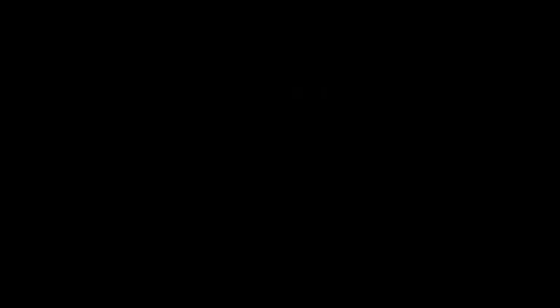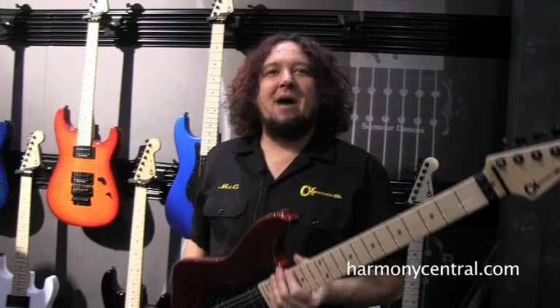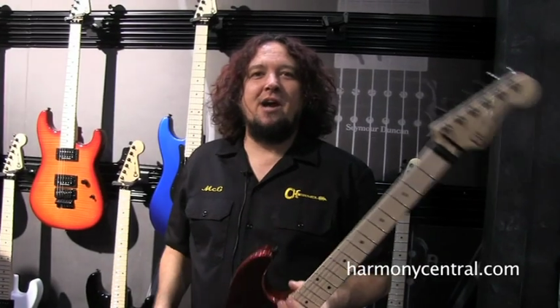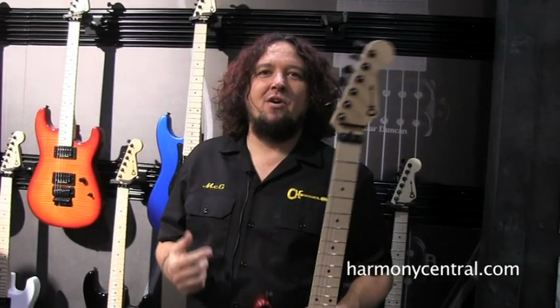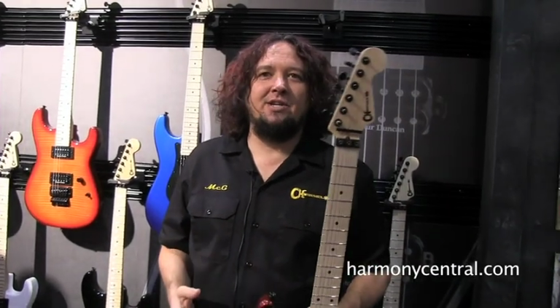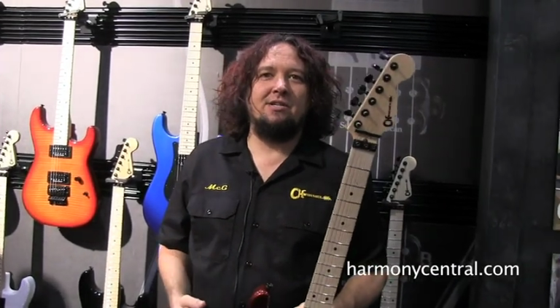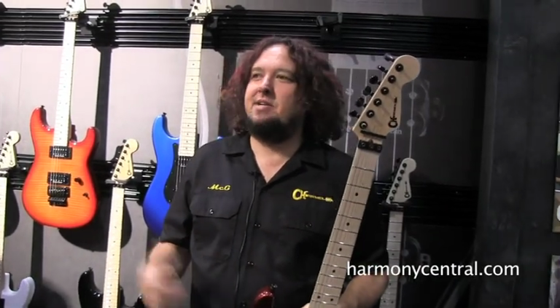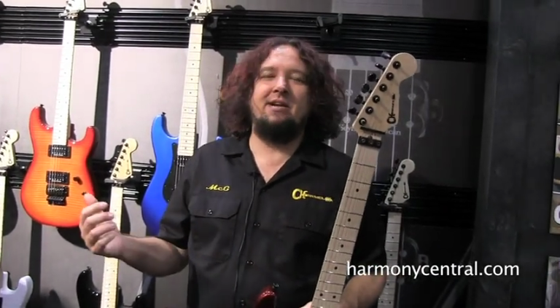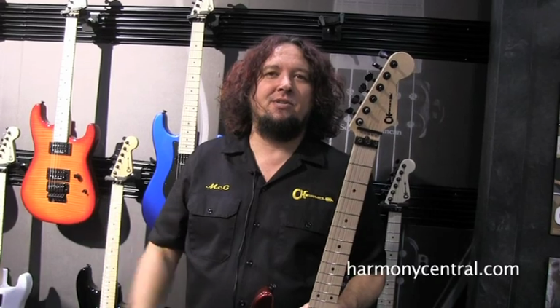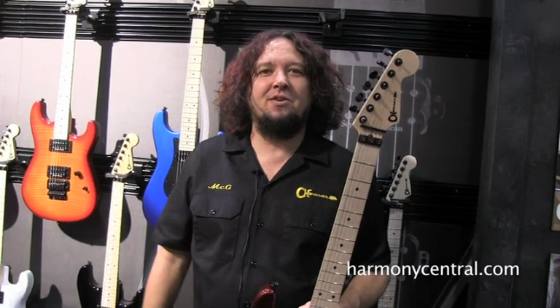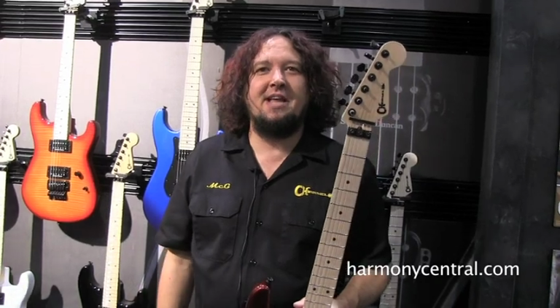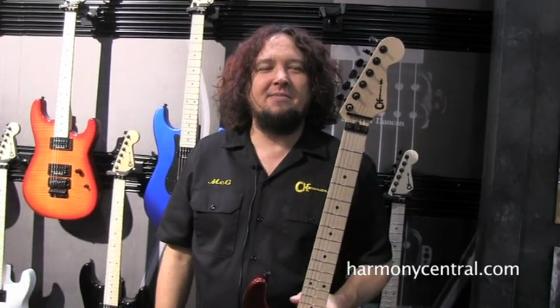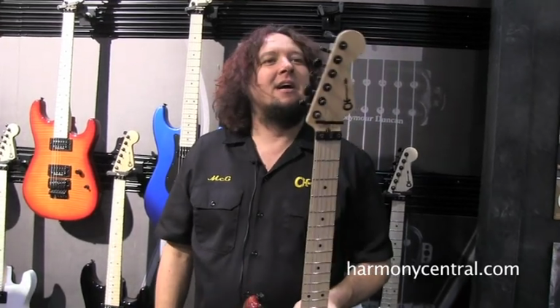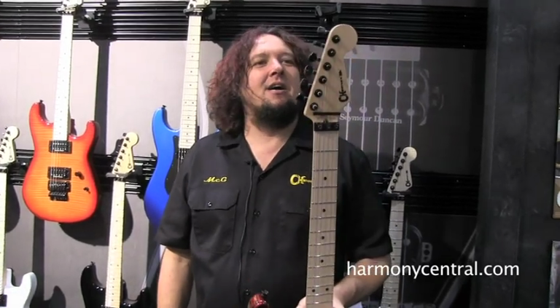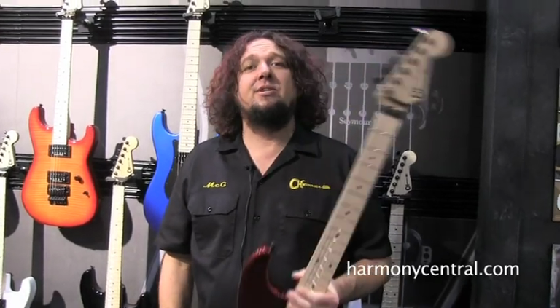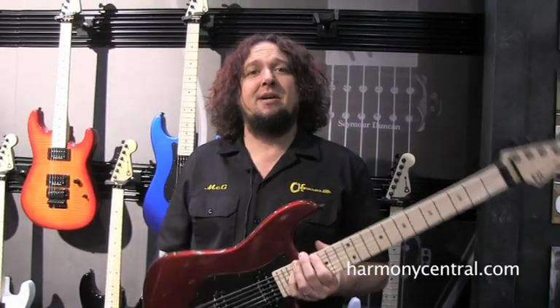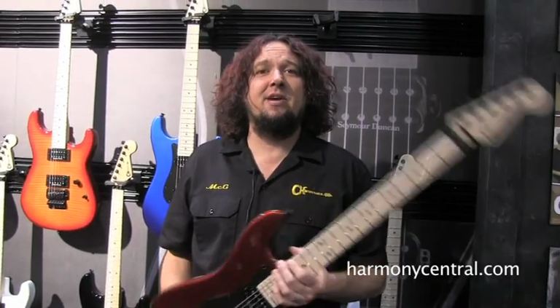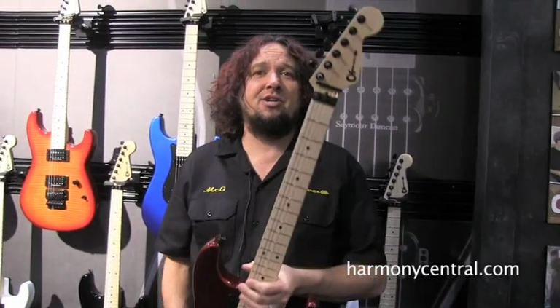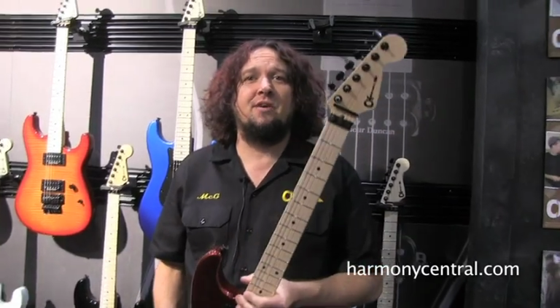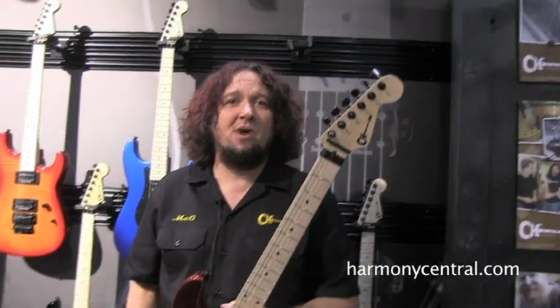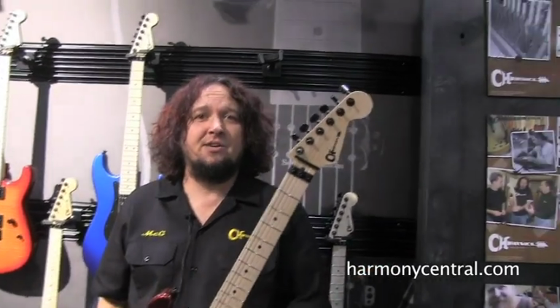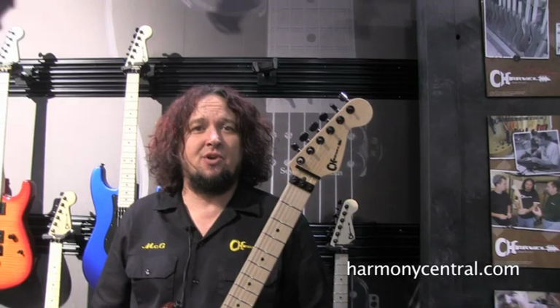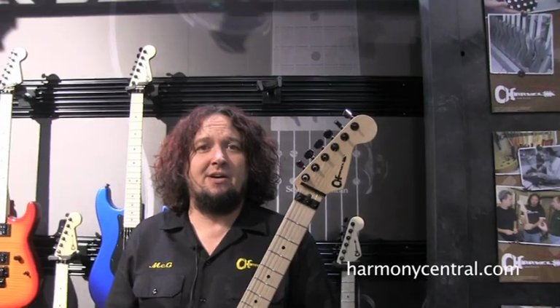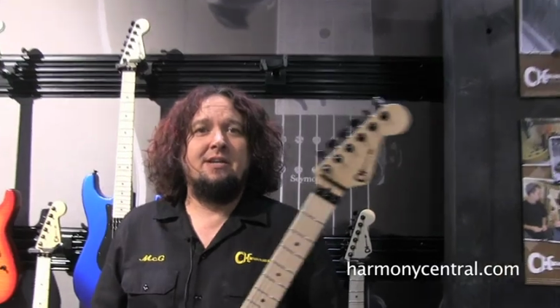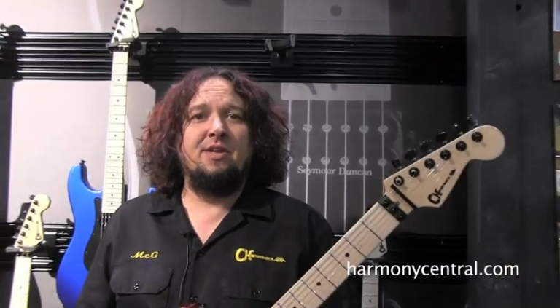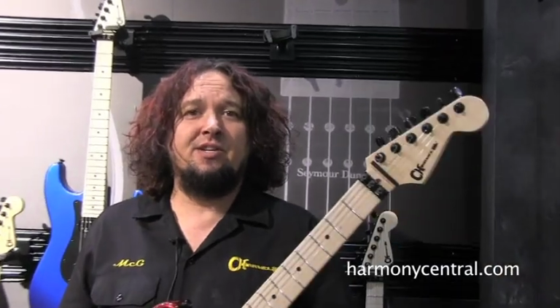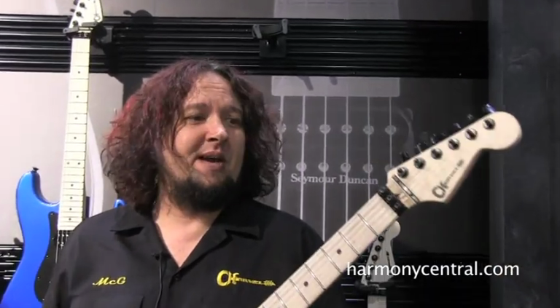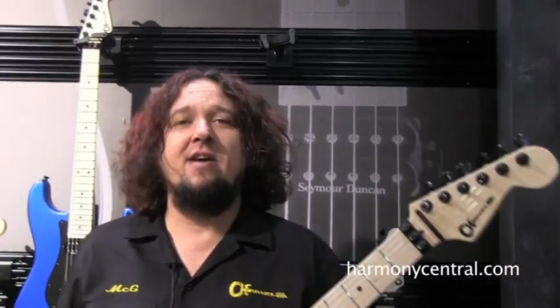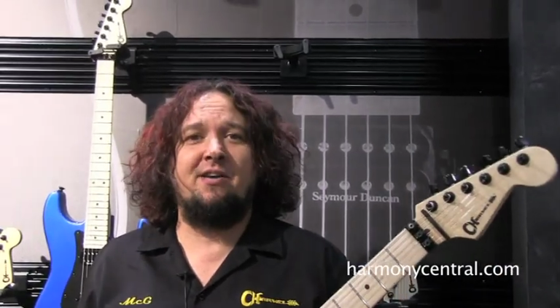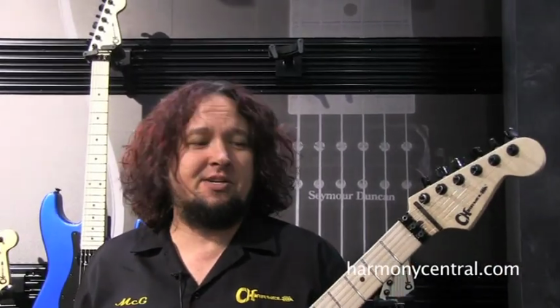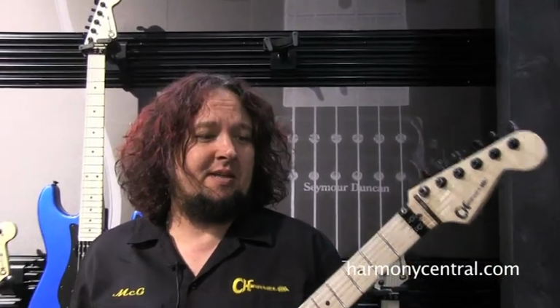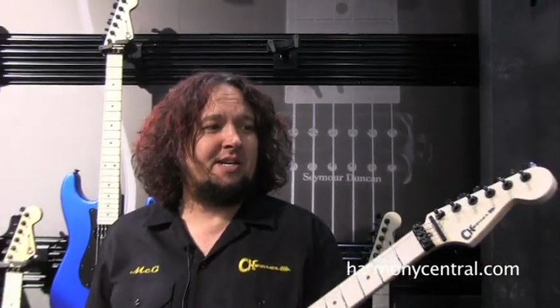Hi, I'm Mike McGregor with Charvel Guitars, sitting here at the 2013 NAMM. I want to talk about the reintroduction of the Pro Mod series from Charvel. These are guitars made in our Encinata factory in Mexico.